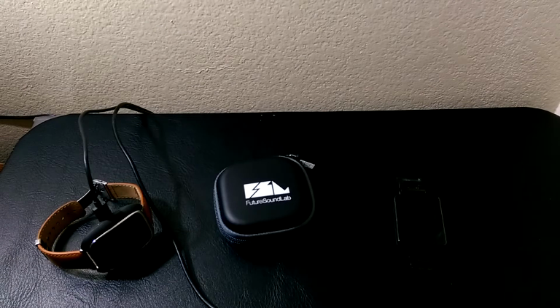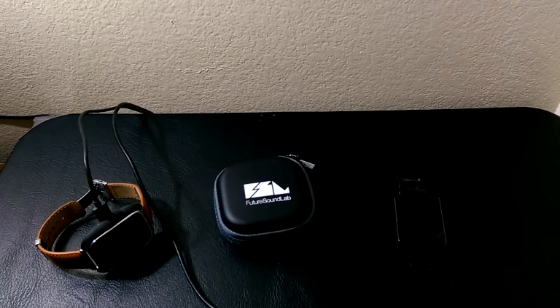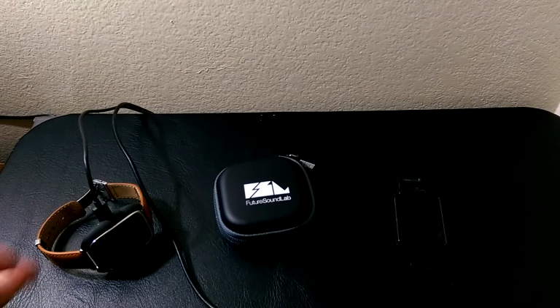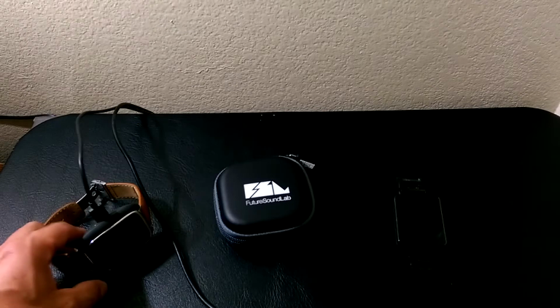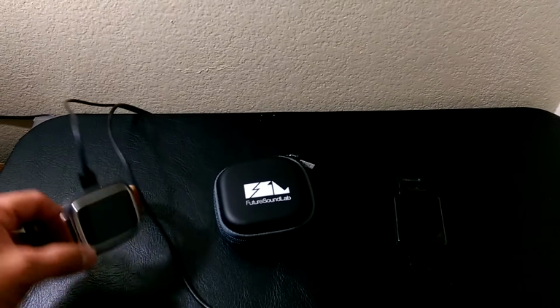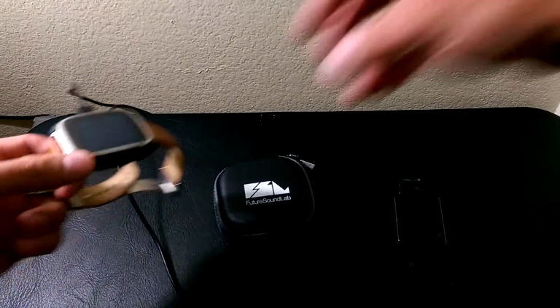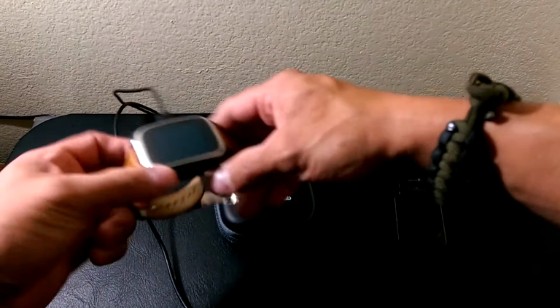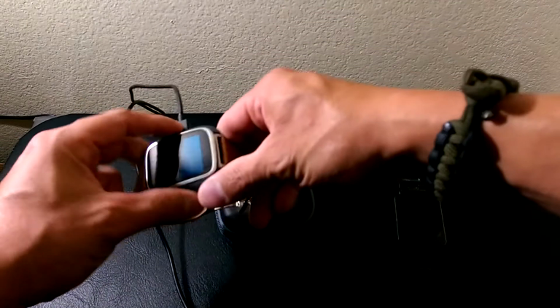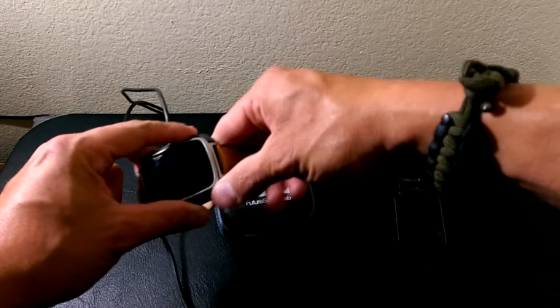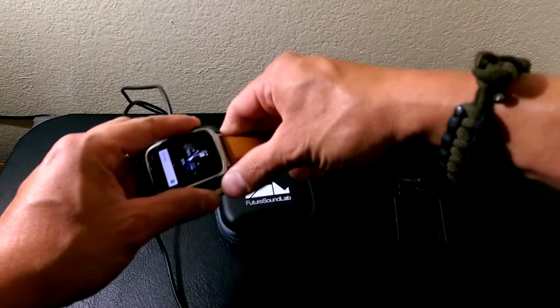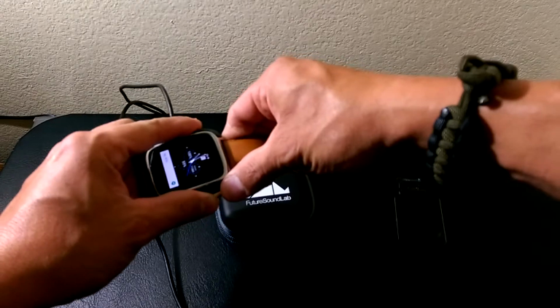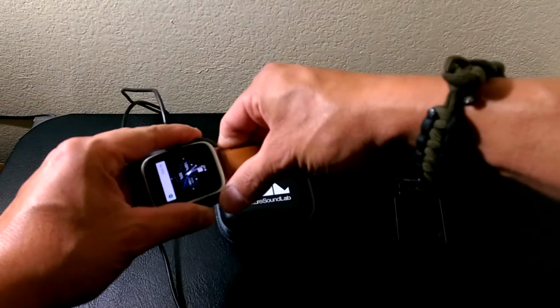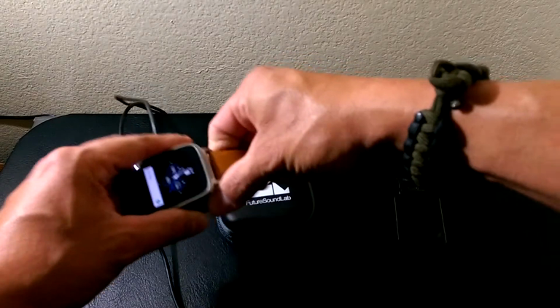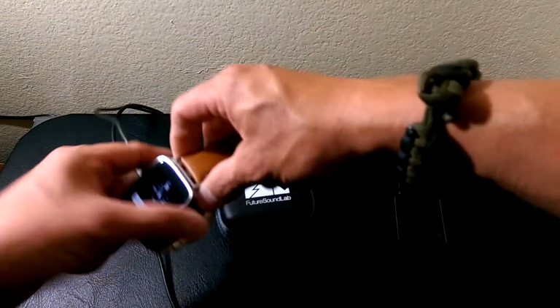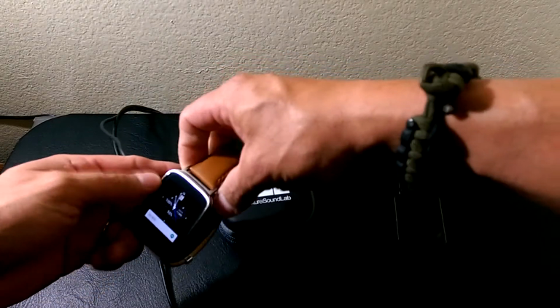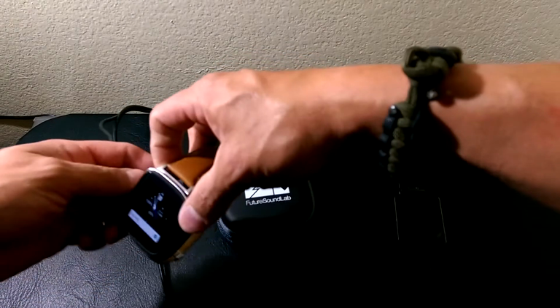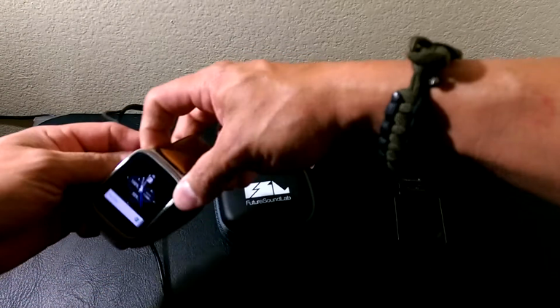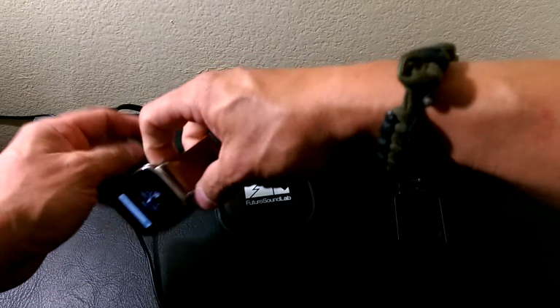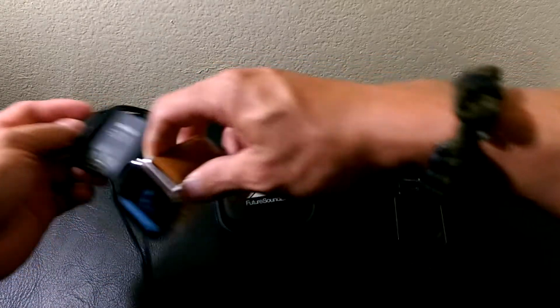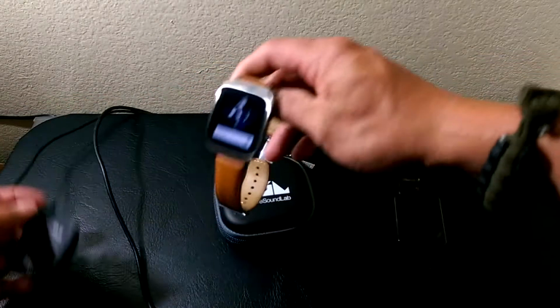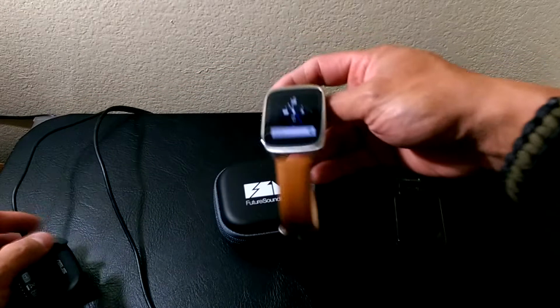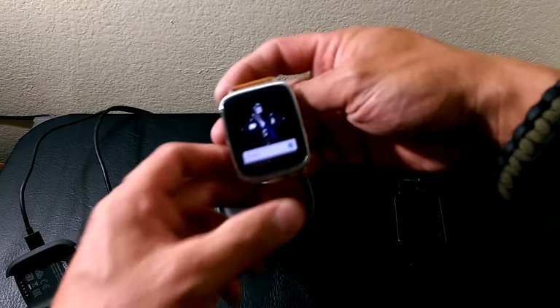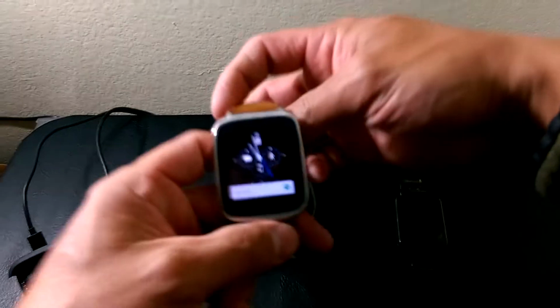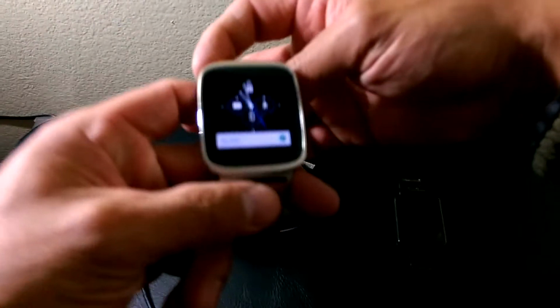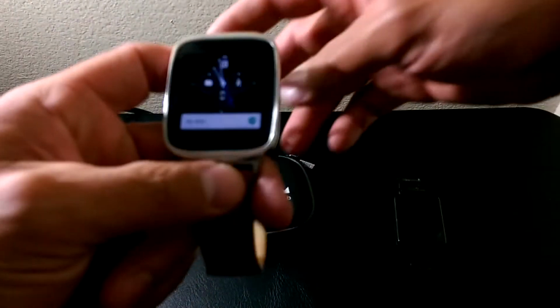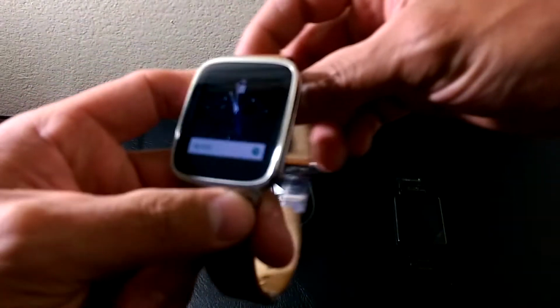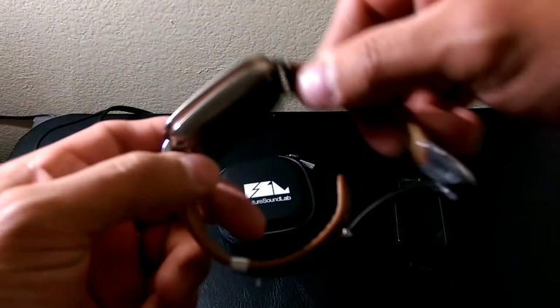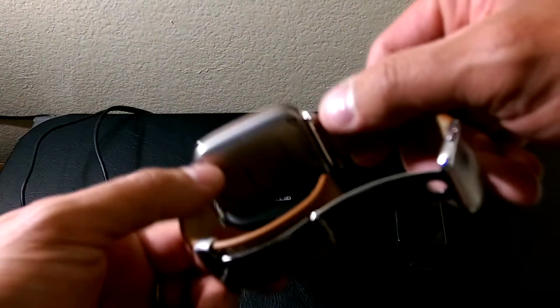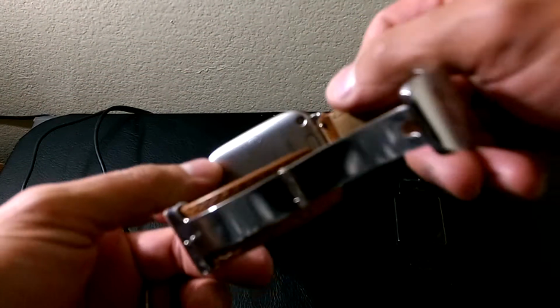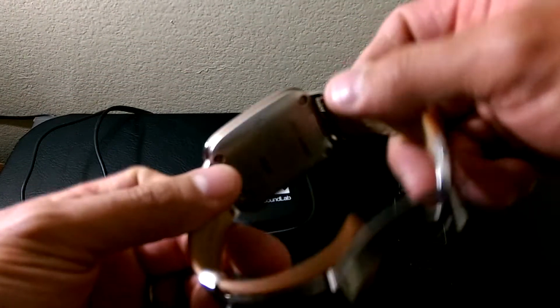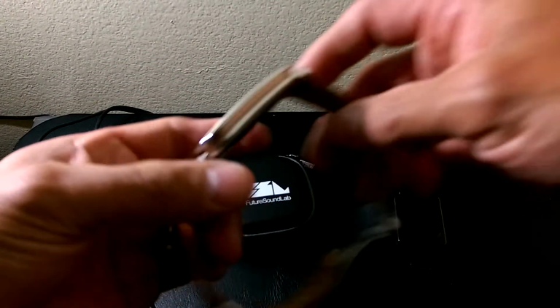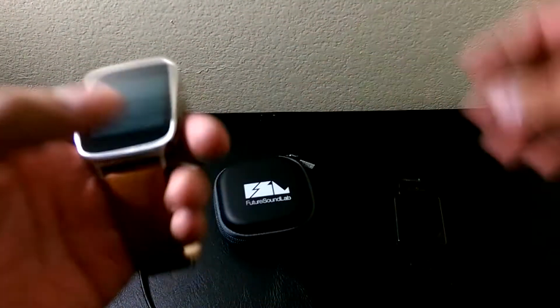What's up everybody, this is RF Mike. On today's video I'm going to show you how to pair Bluetooth earbuds or Bluetooth headphones to your Android Wear.